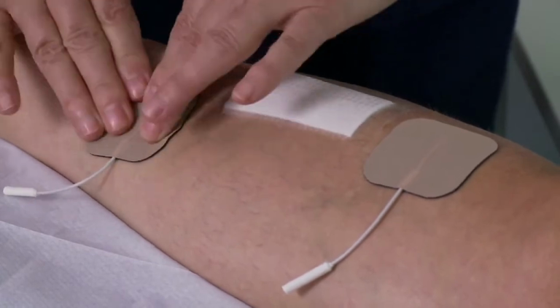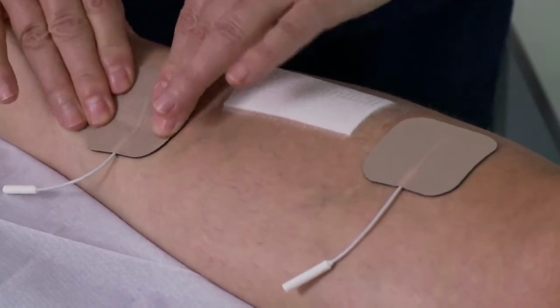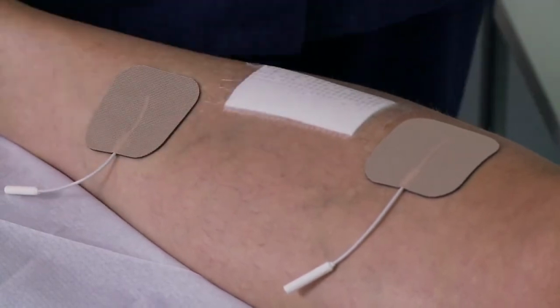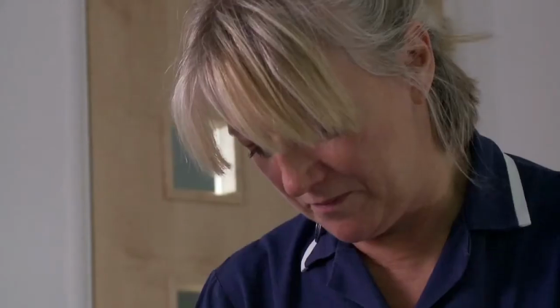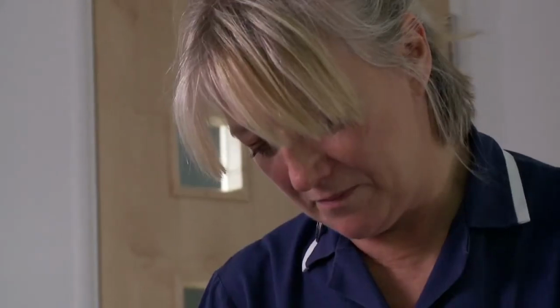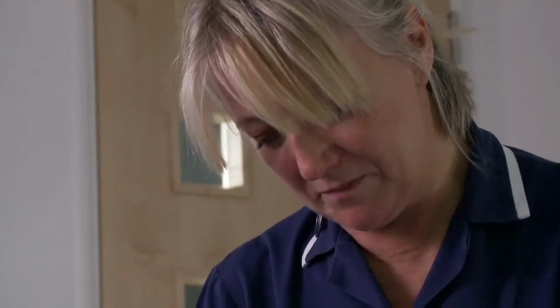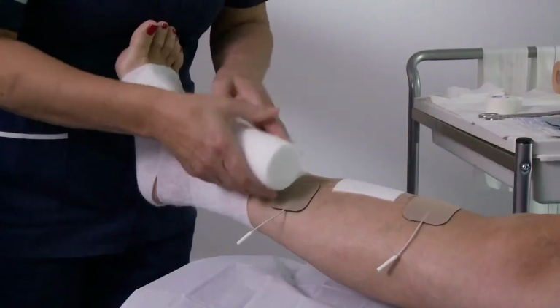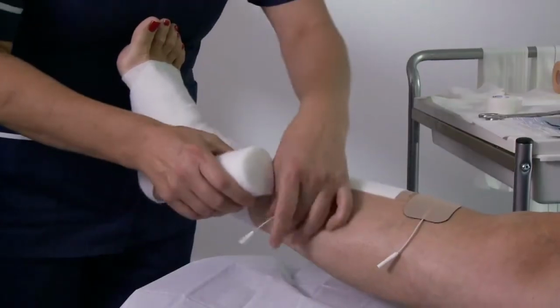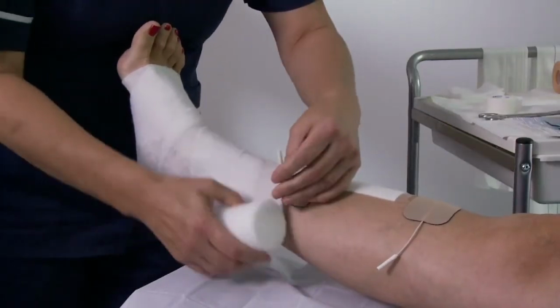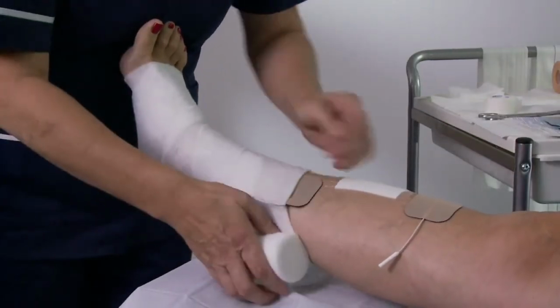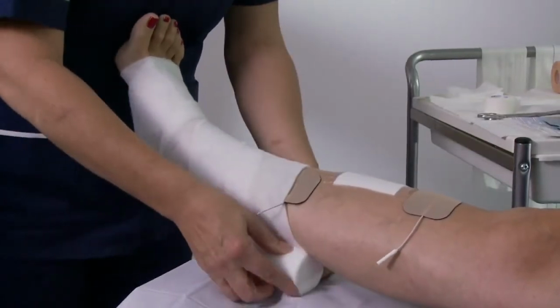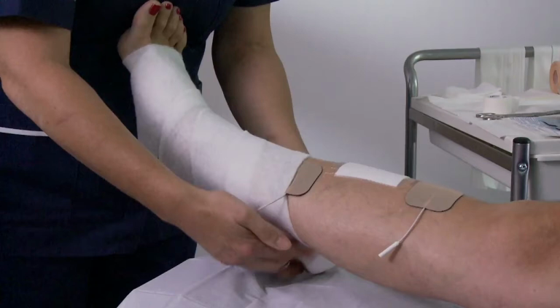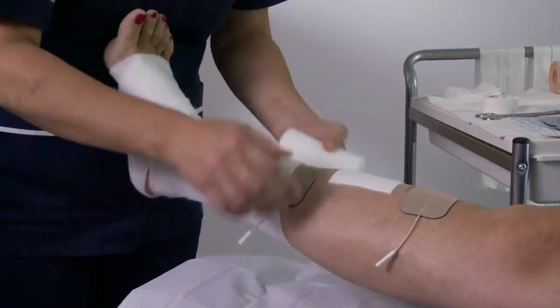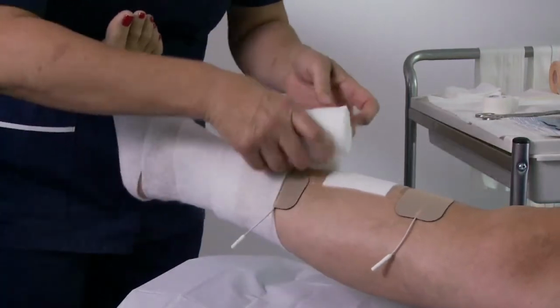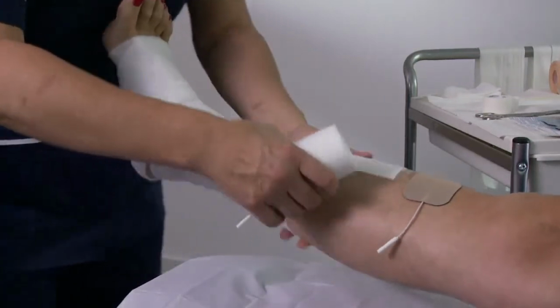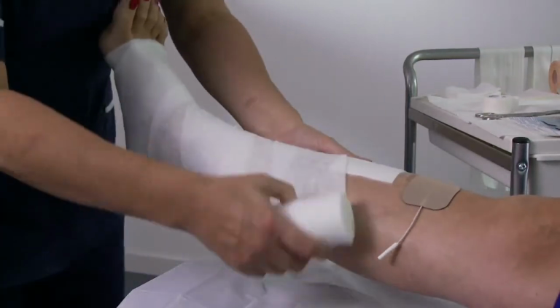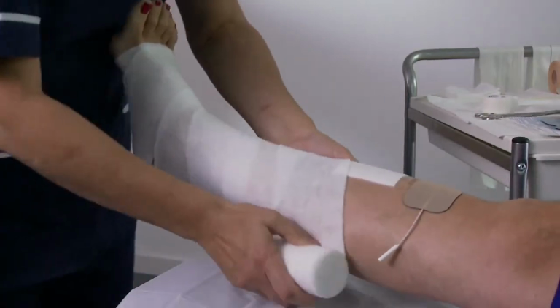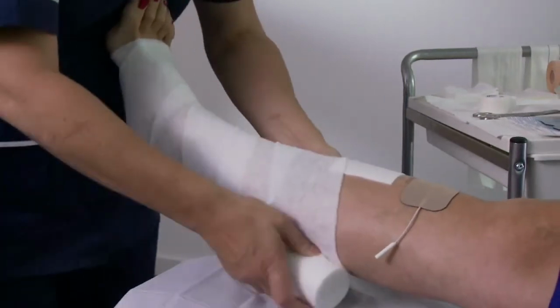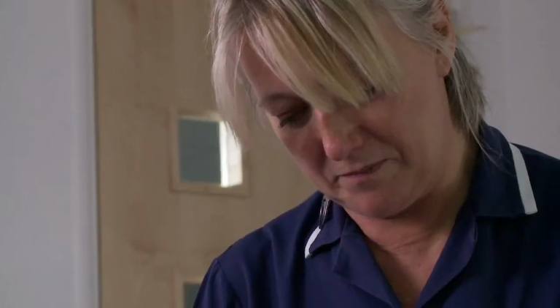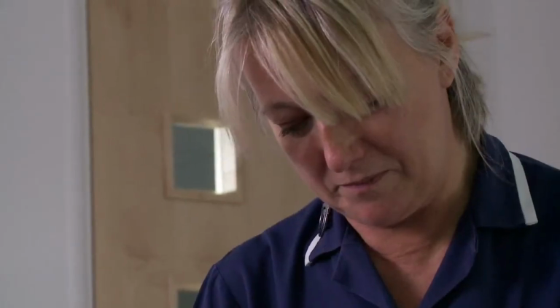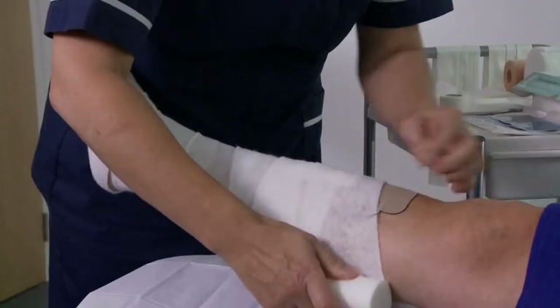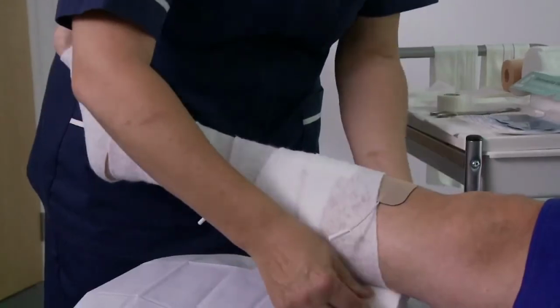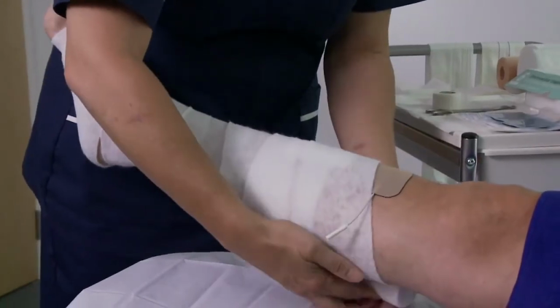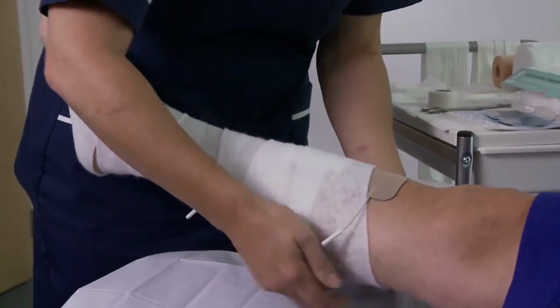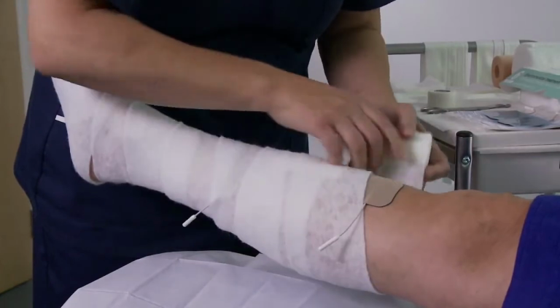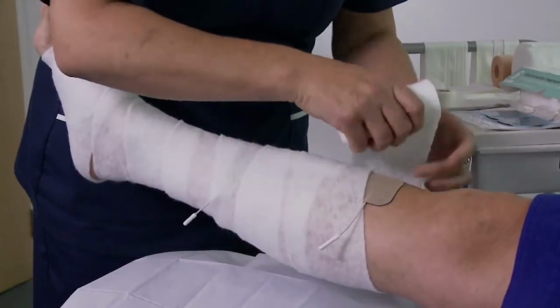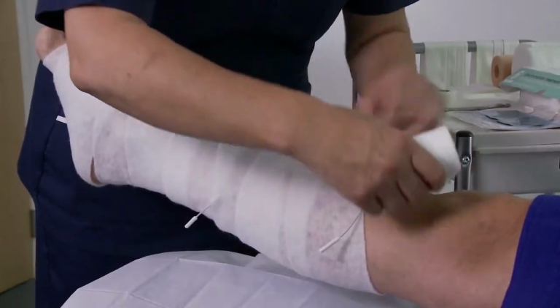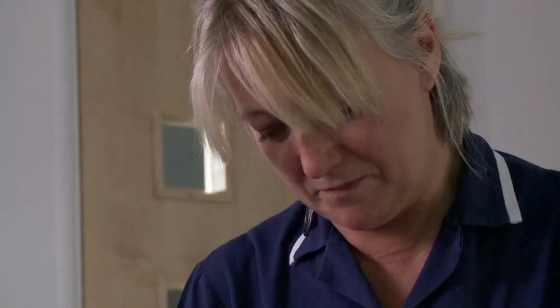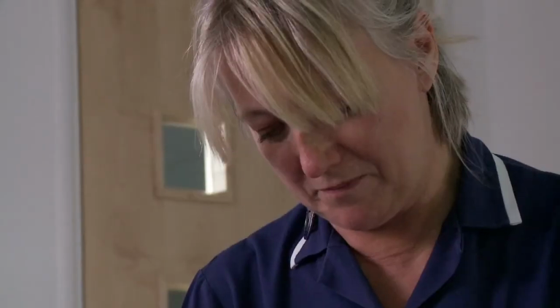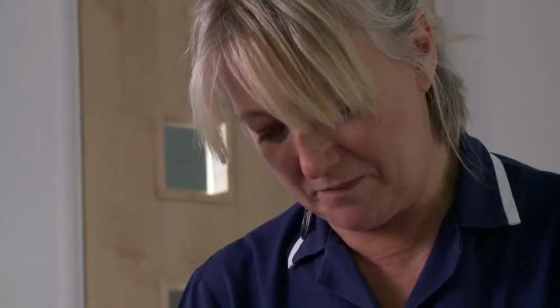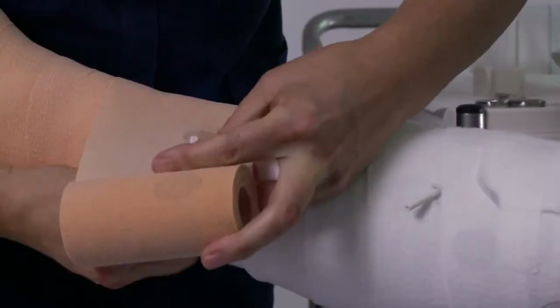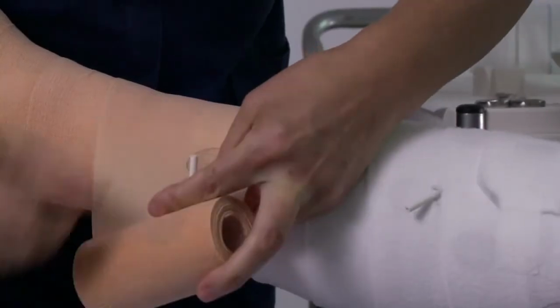You can now proceed to apply the soft ban, ensuring that the electrode wires are not in direct contact with the skin but fed through the bandage to avoid any pressure injuries. You're now ready to apply compression.